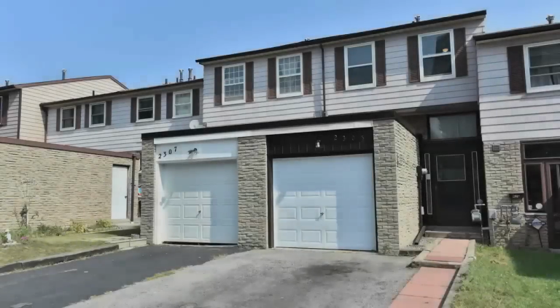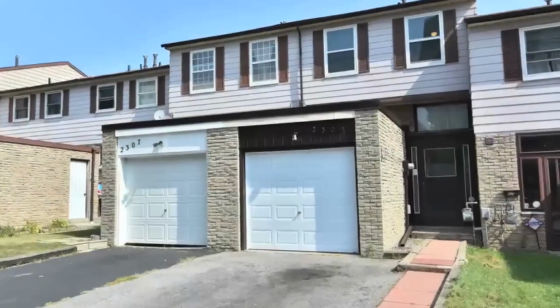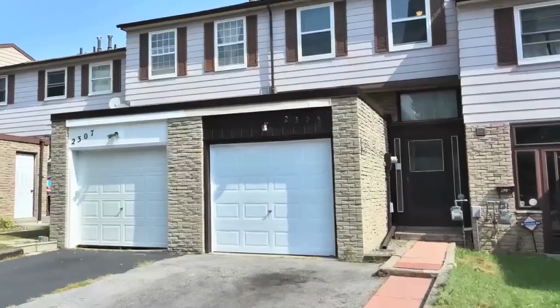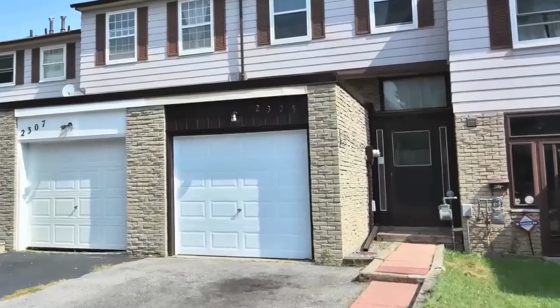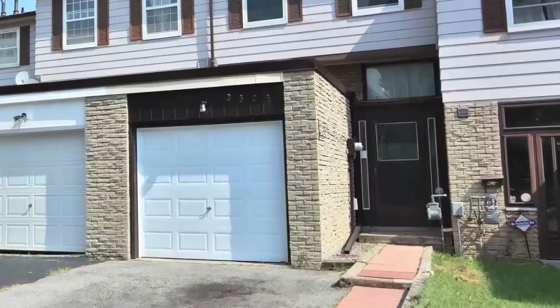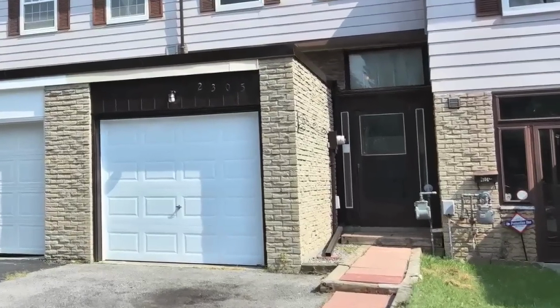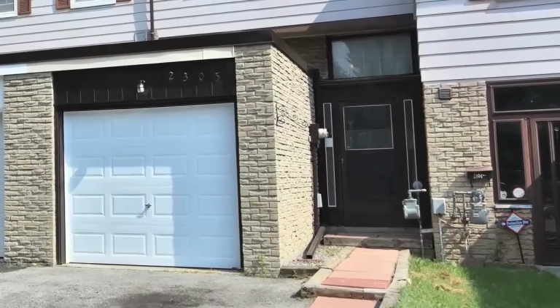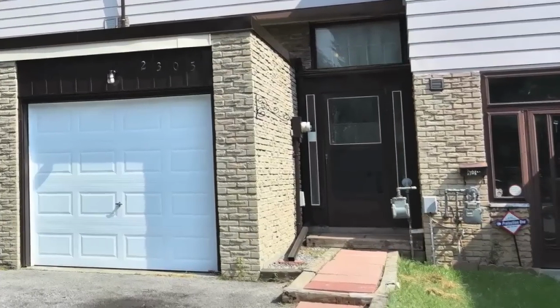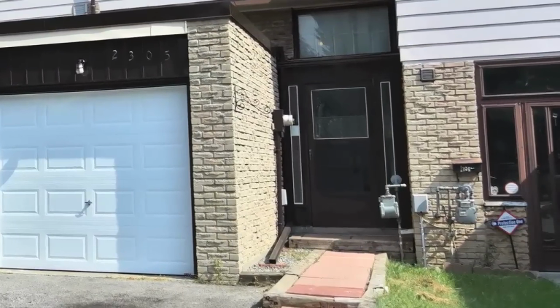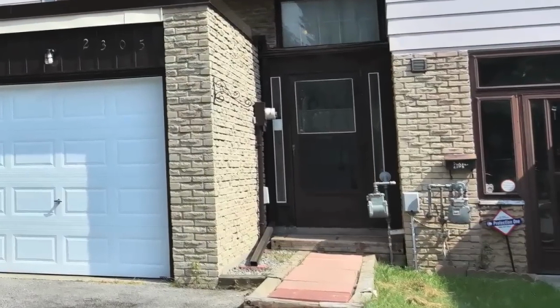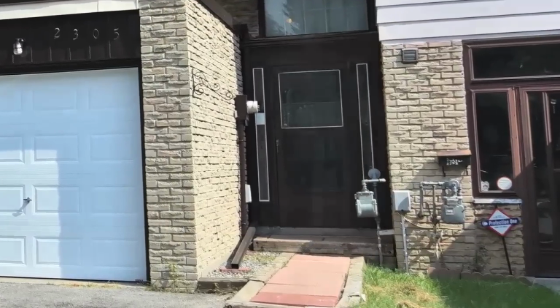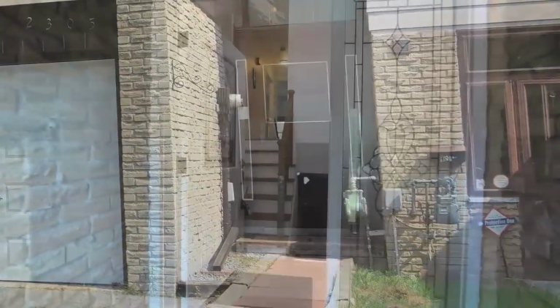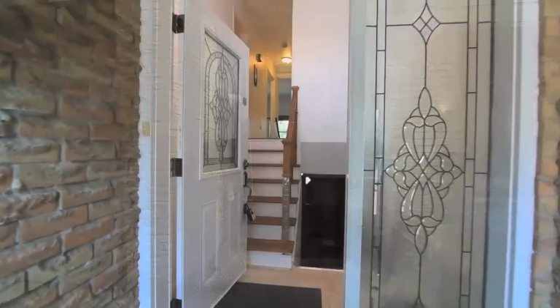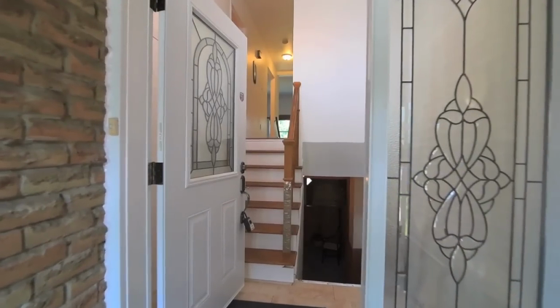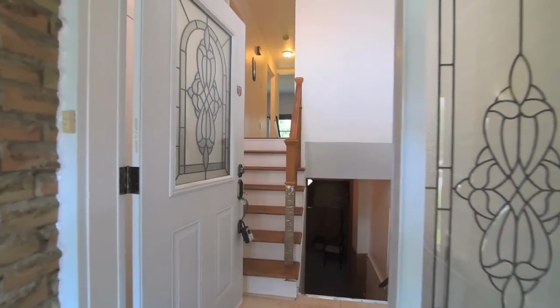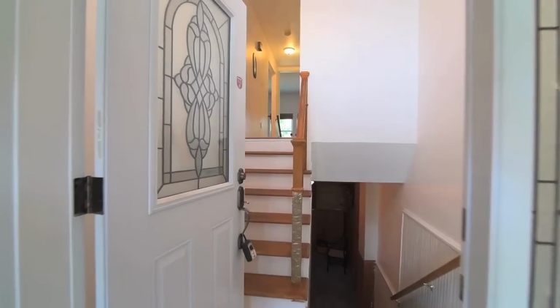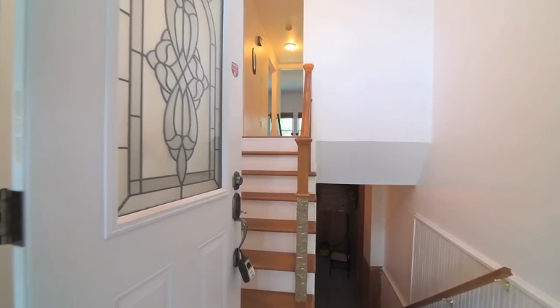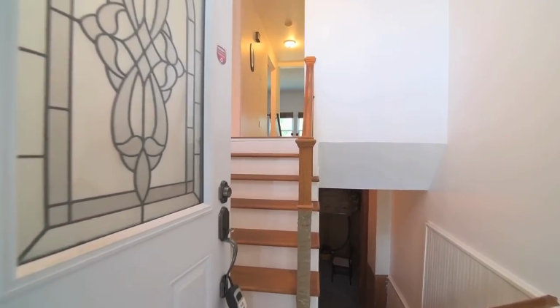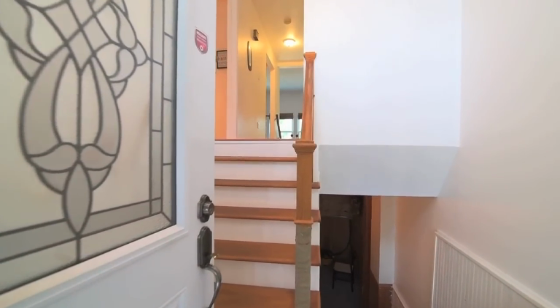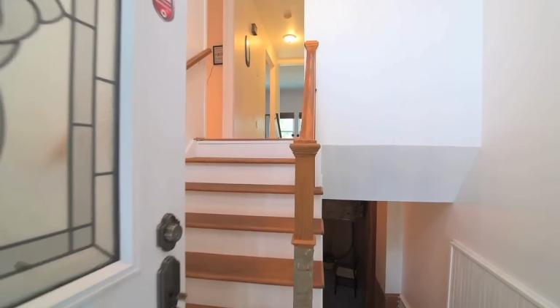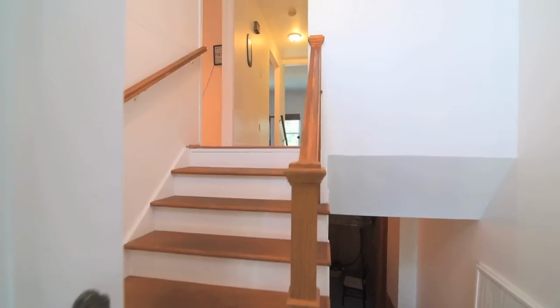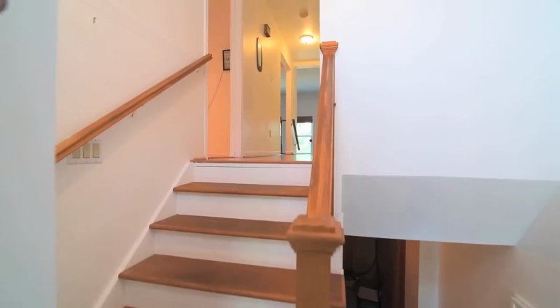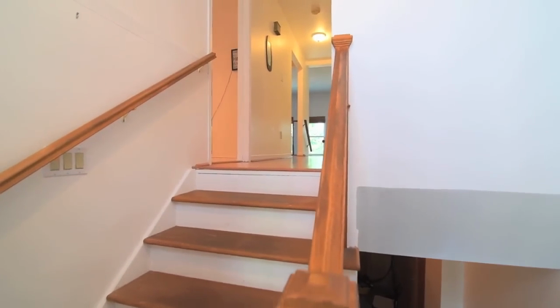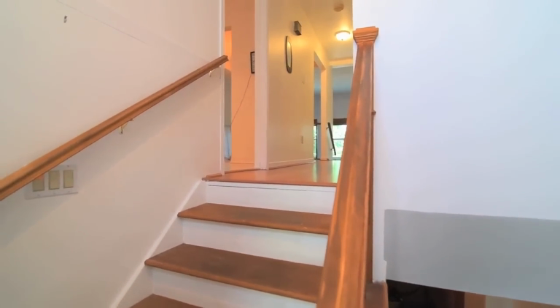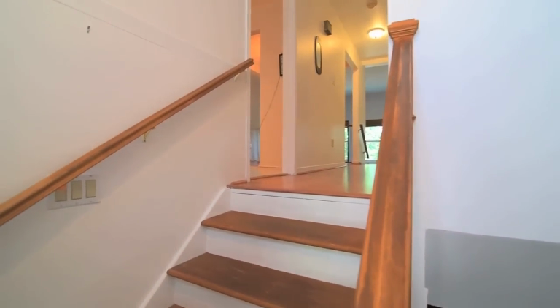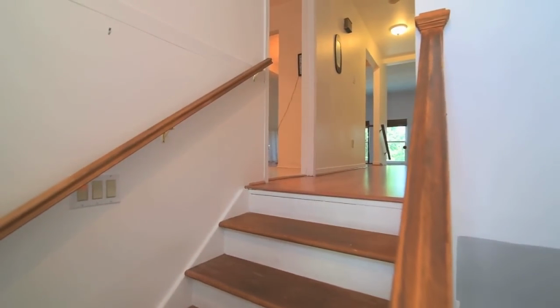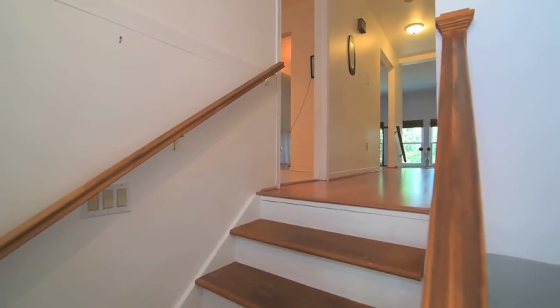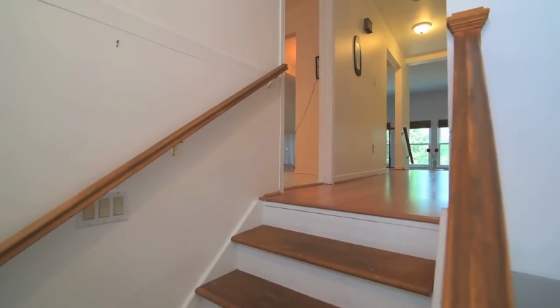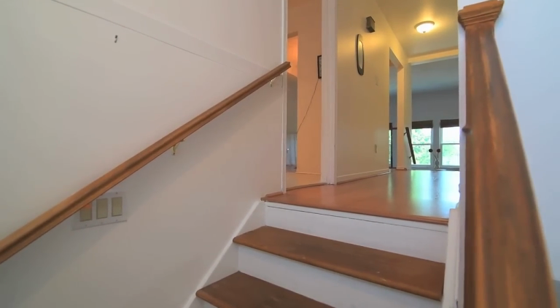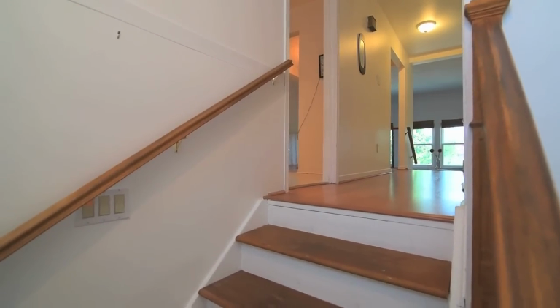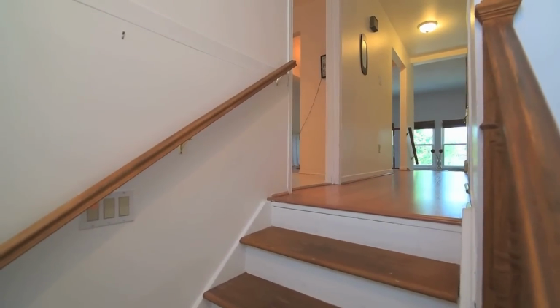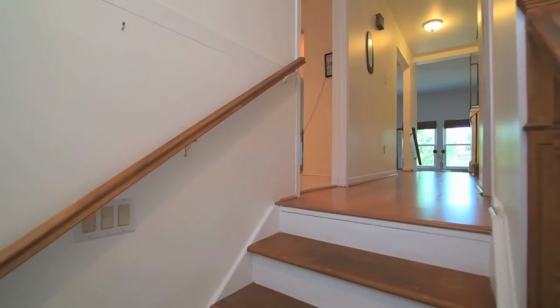Located in the high-demand Lamoureux community, 2305 Bridletown Circle is a freehold townhome close to many prime neighbourhood amenities, such as the TTC, Scarborough Hospital, Lamoureux Sports Complex, and Bridlewood Mall.